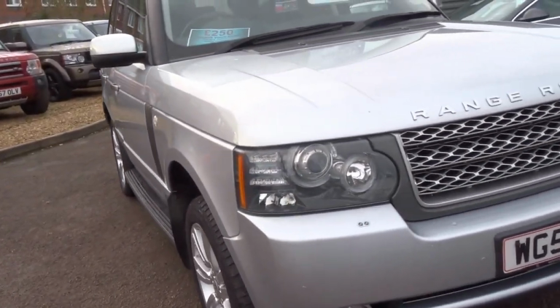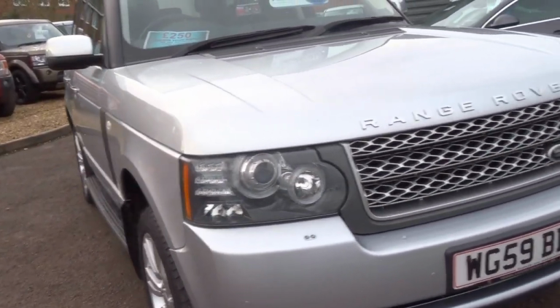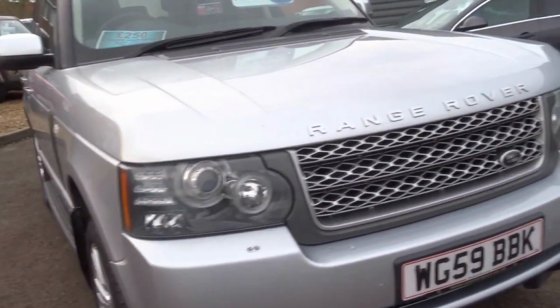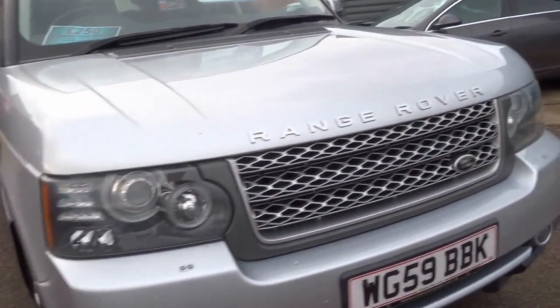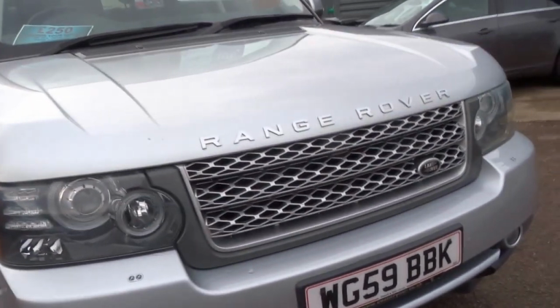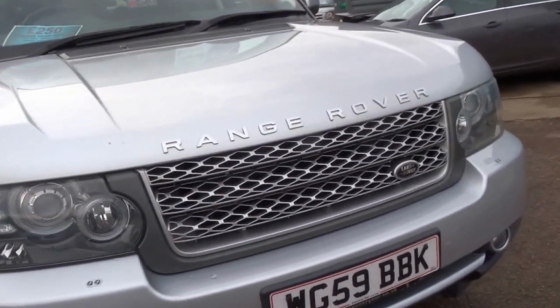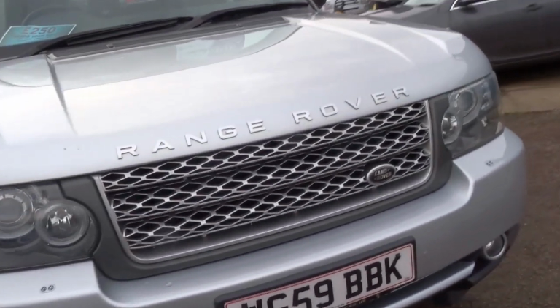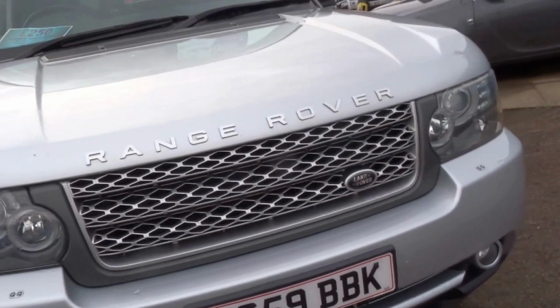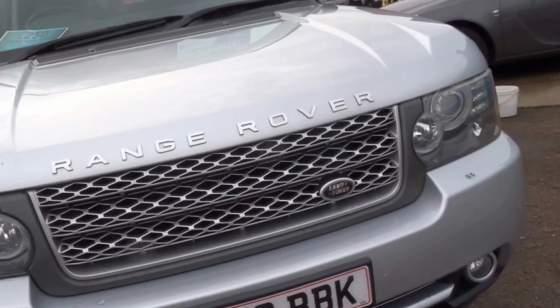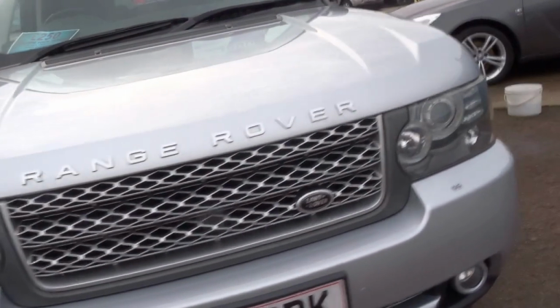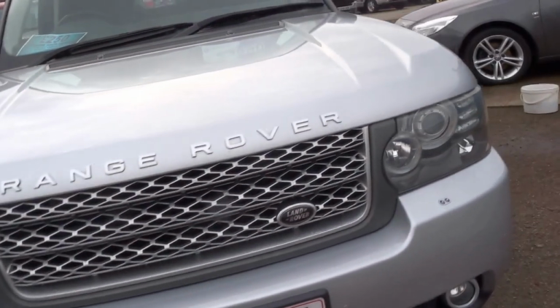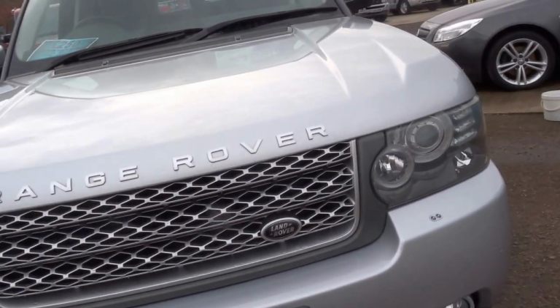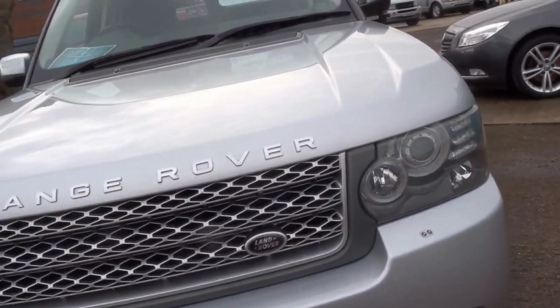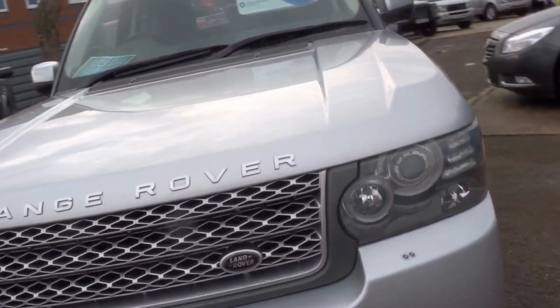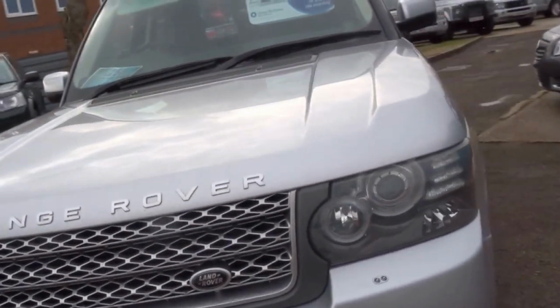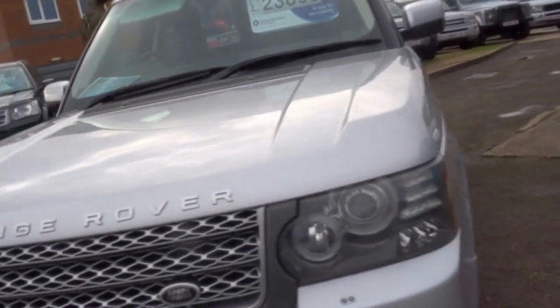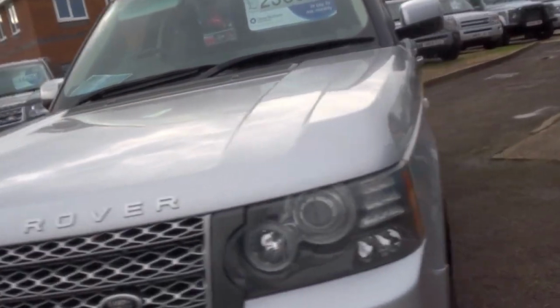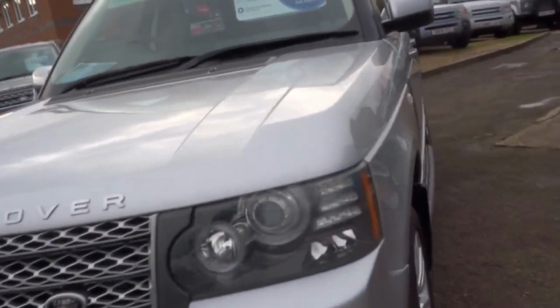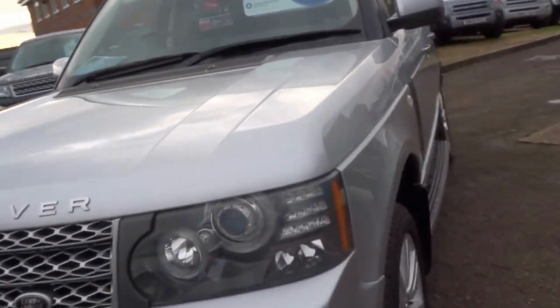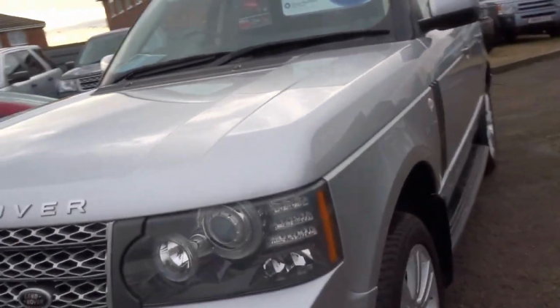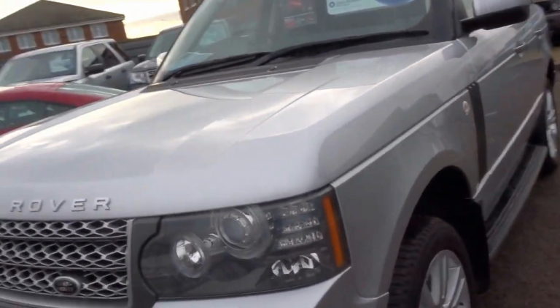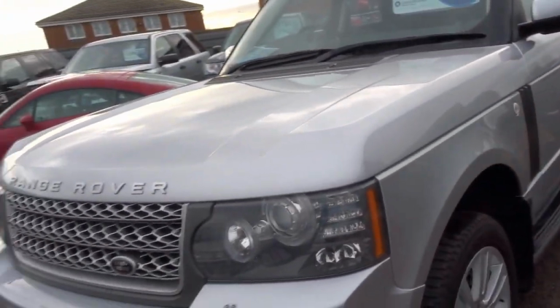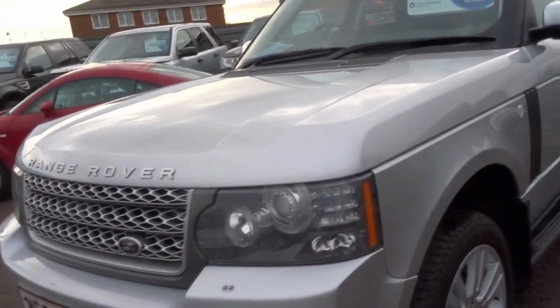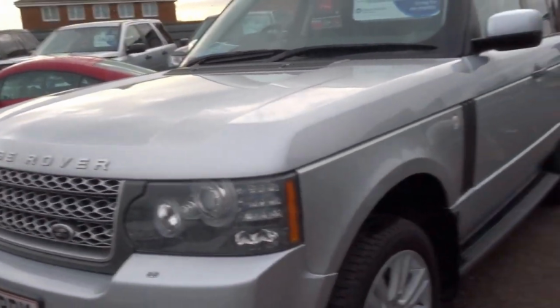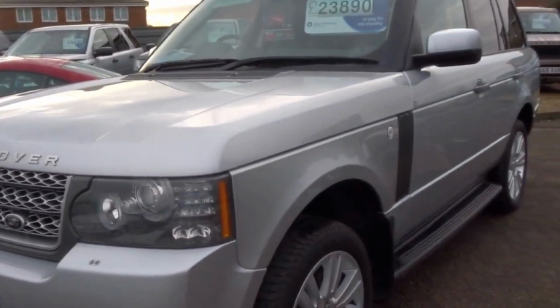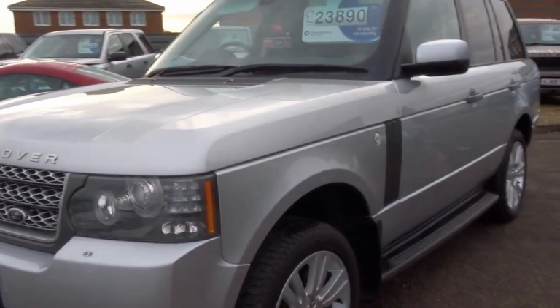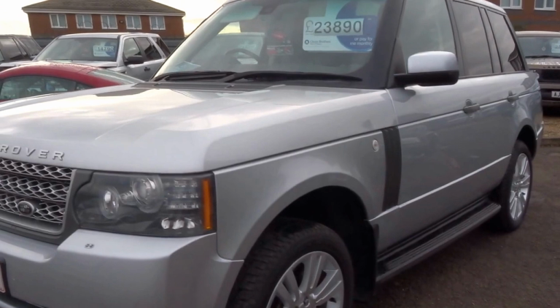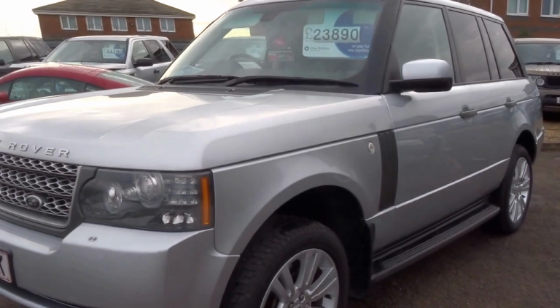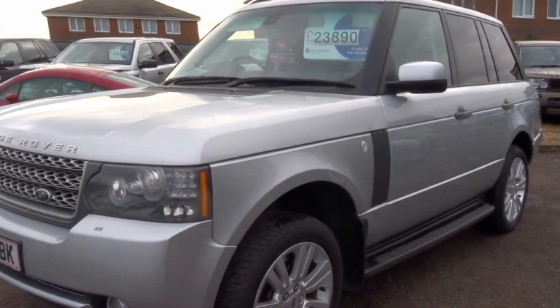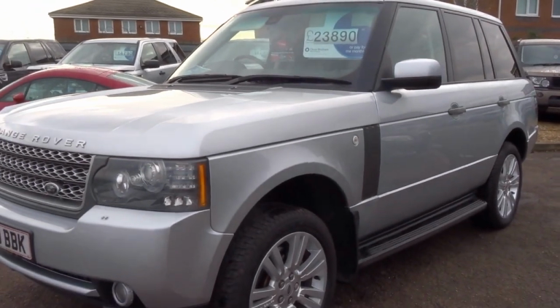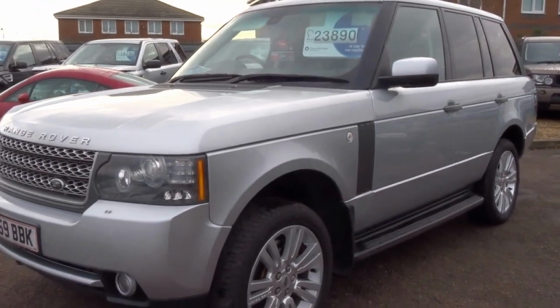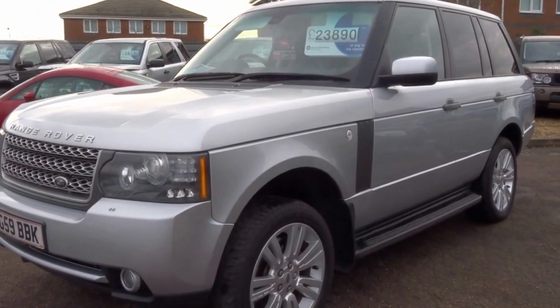If you'd like to arrange a test drive, please give us a call, come and view the car — you won't be disappointed, it really is stunning. Thanks for watching, see you soon.